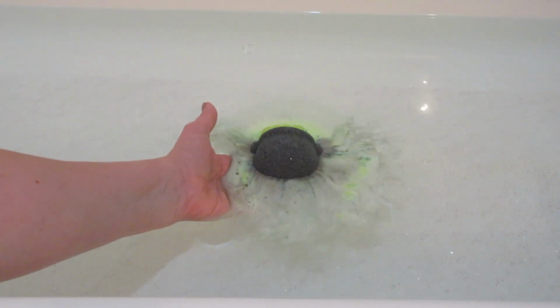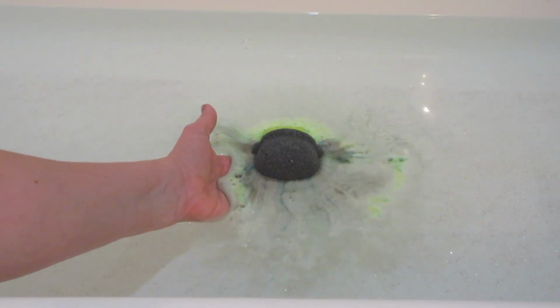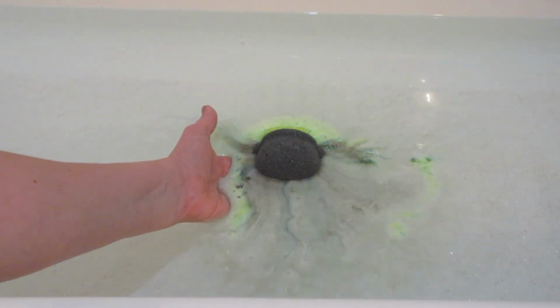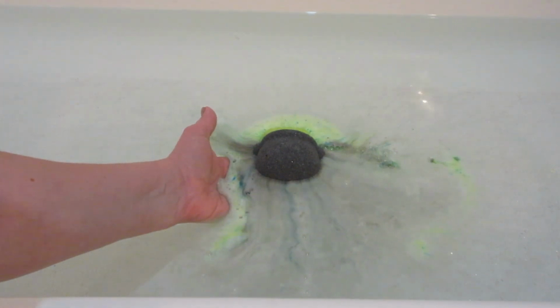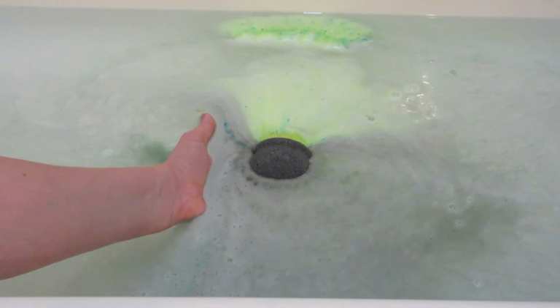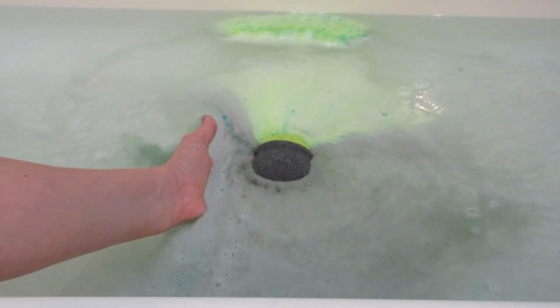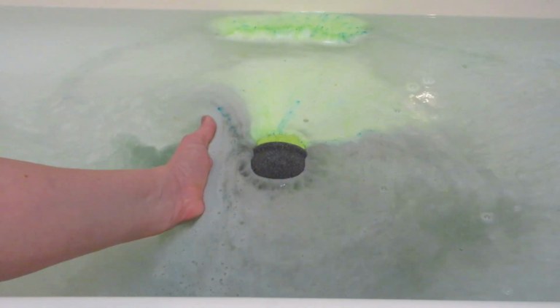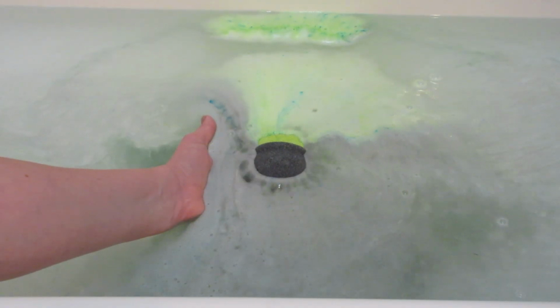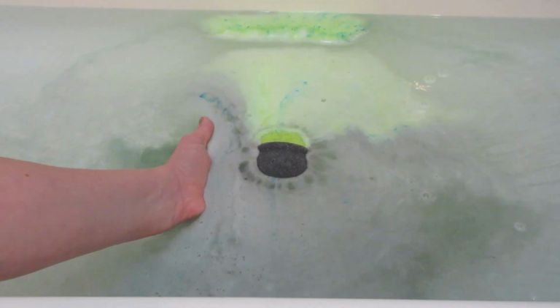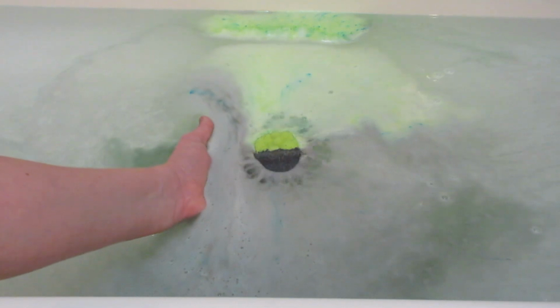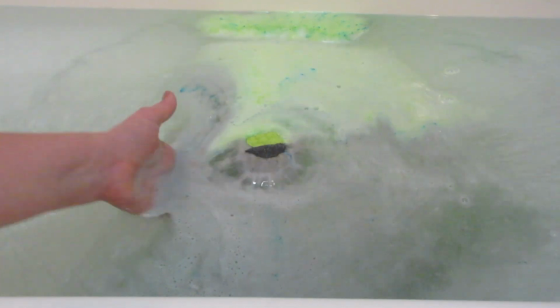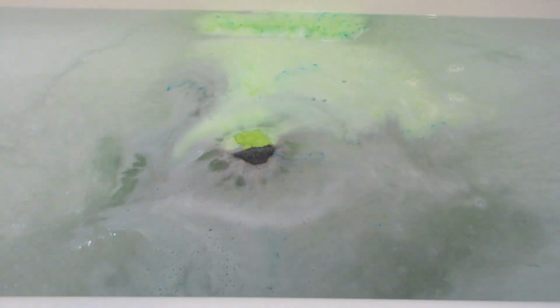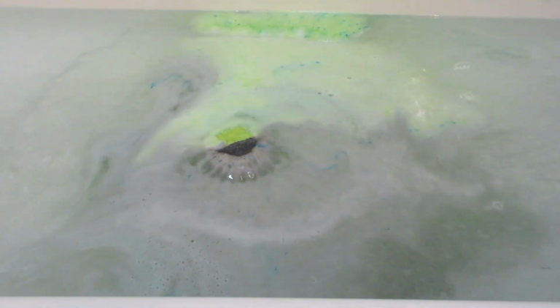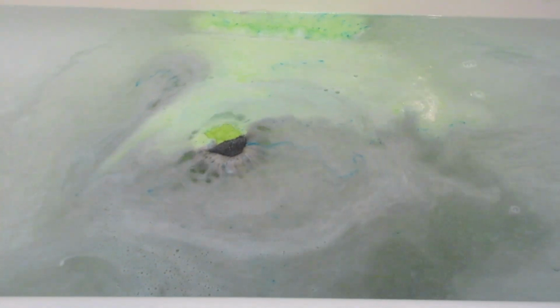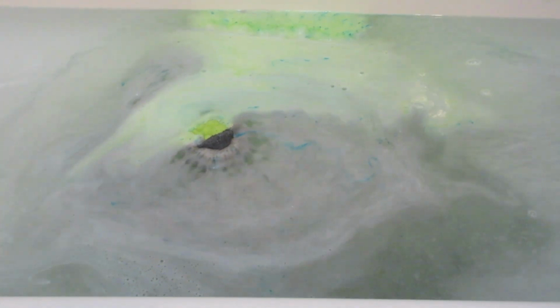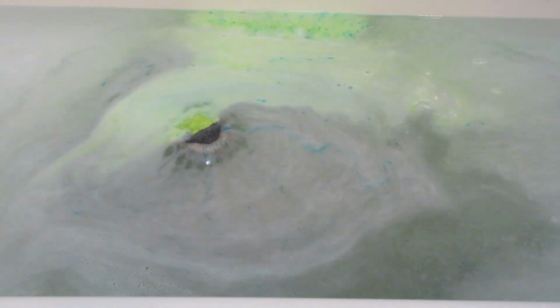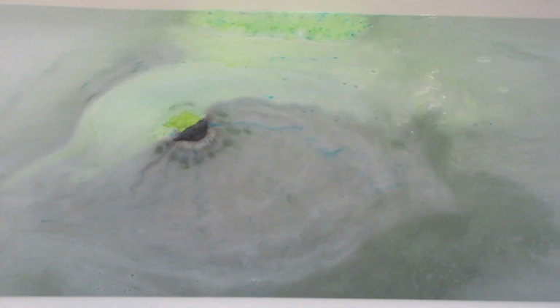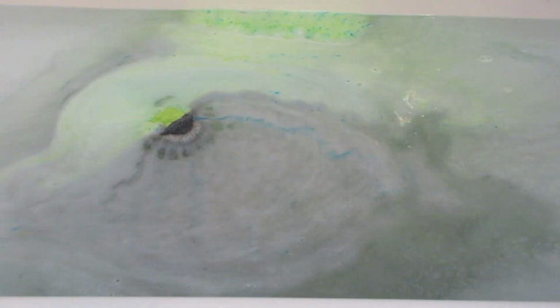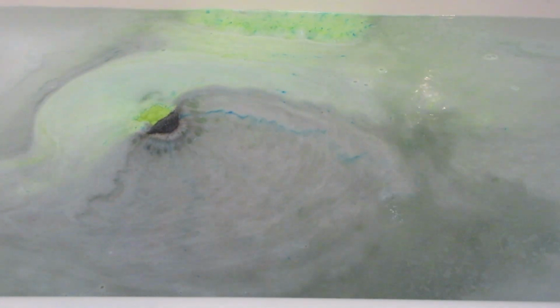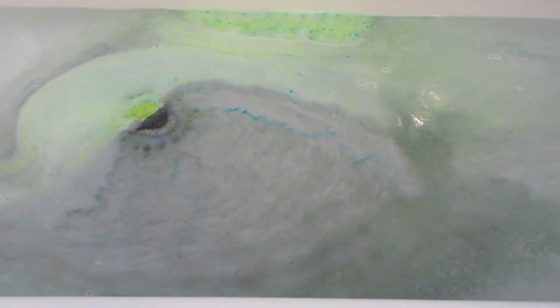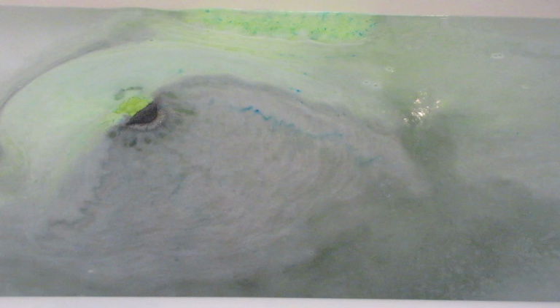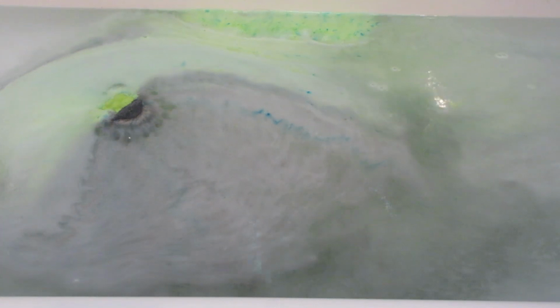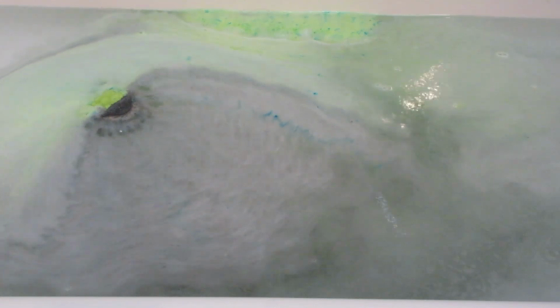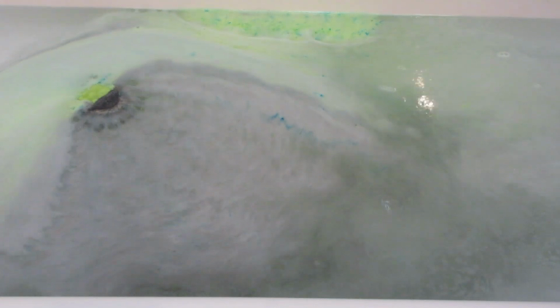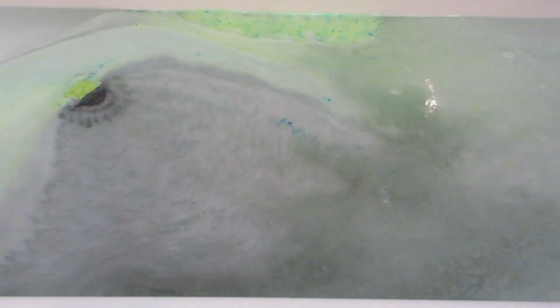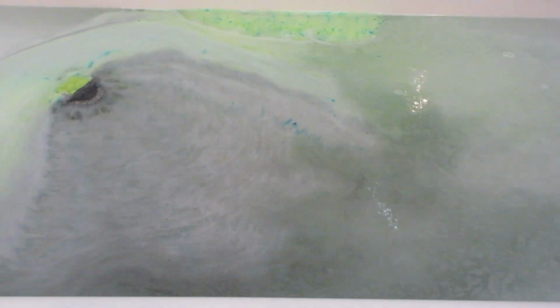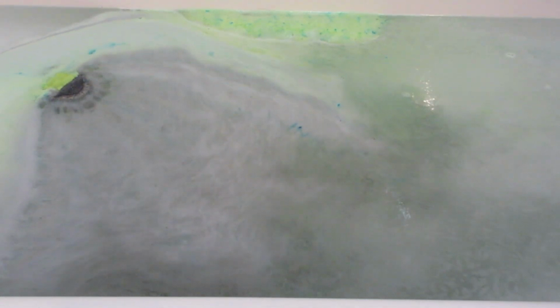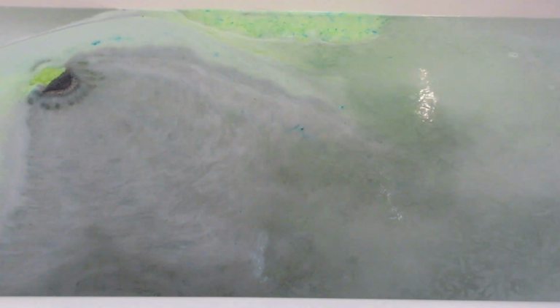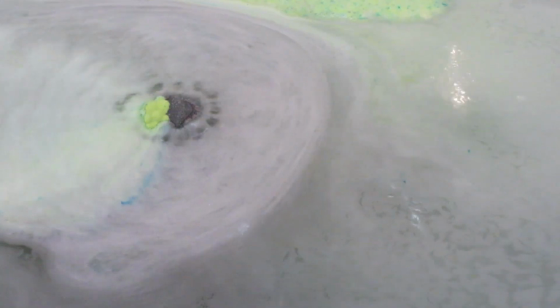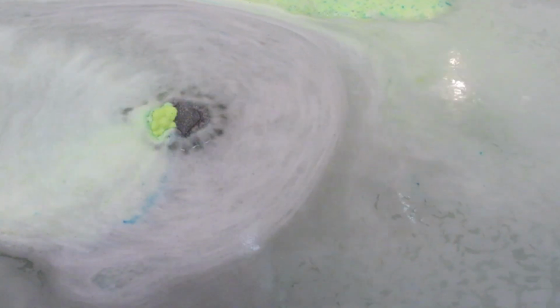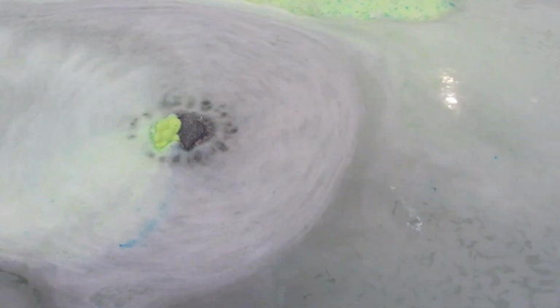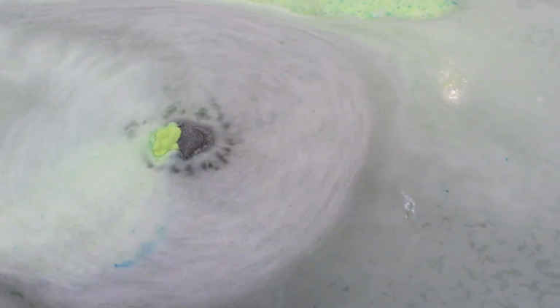They put out three bath bombs, a body scrub, and a candle in this collection, and I will be reviewing all of them. I started with this one first from the bath bombs because I thought it was cute — a little cauldron with green bubbles.